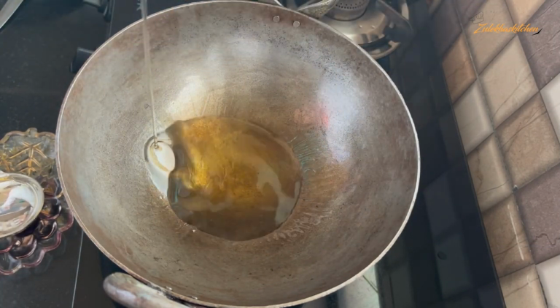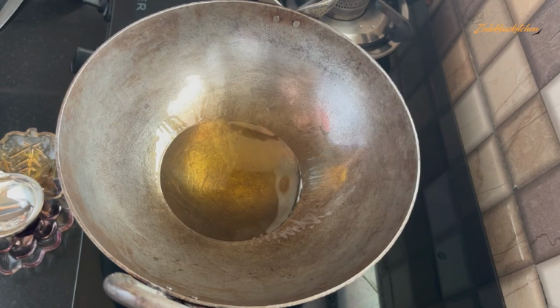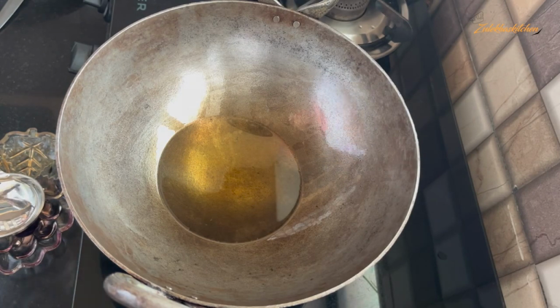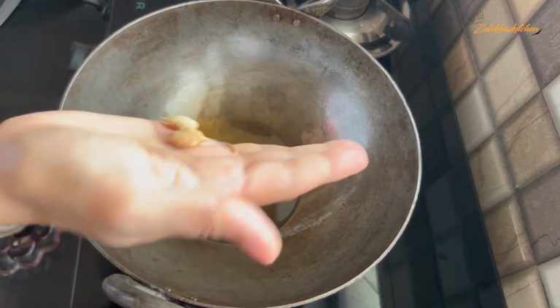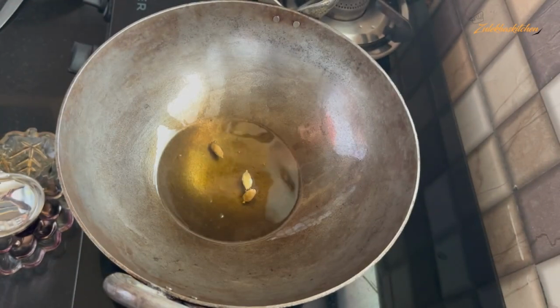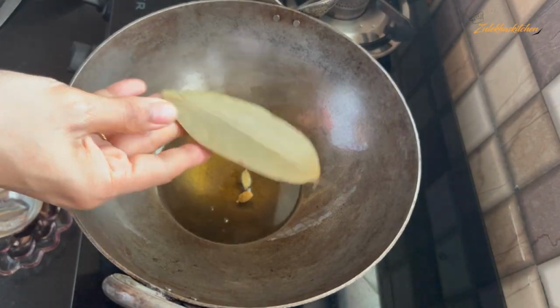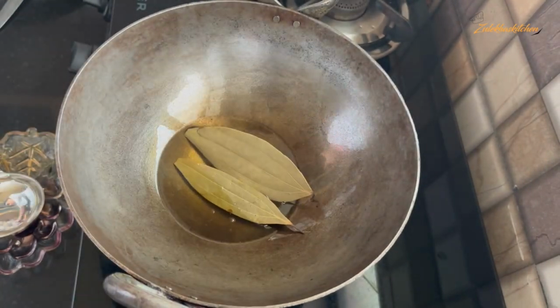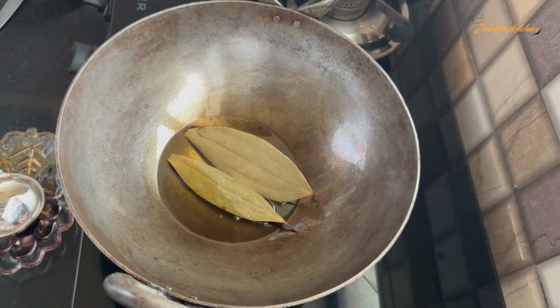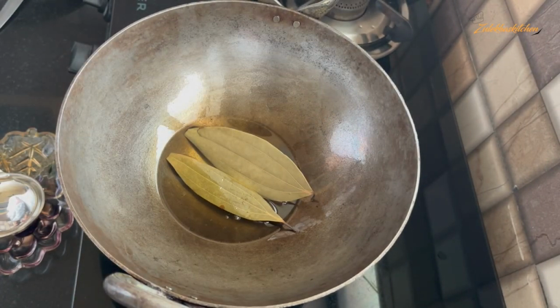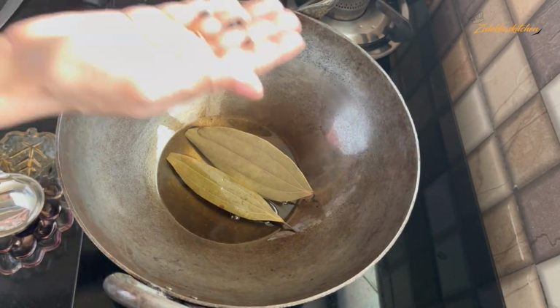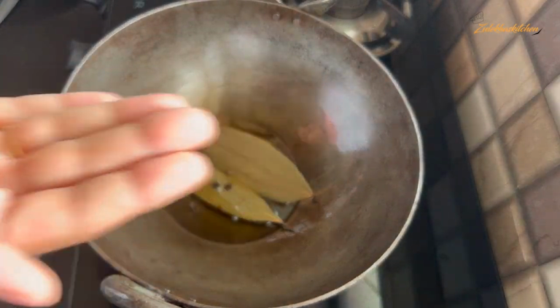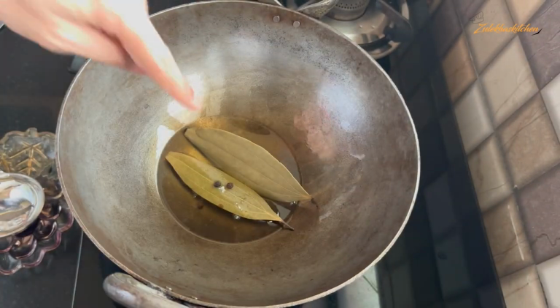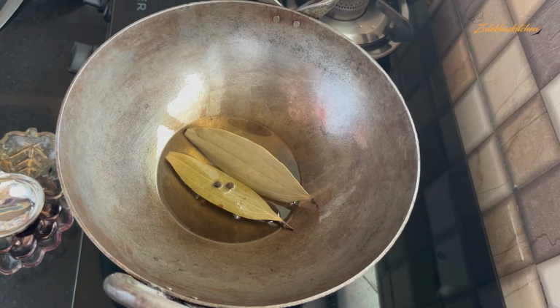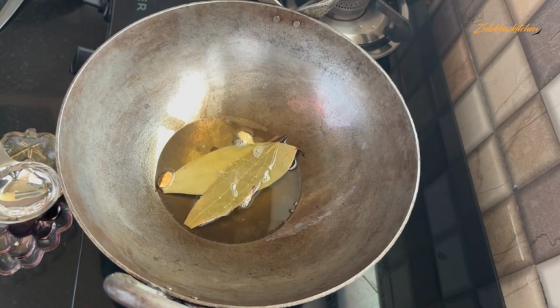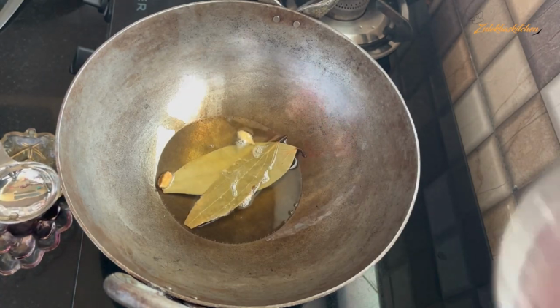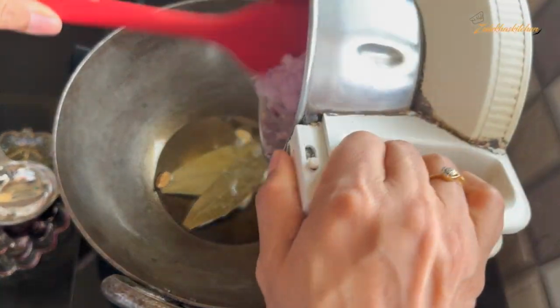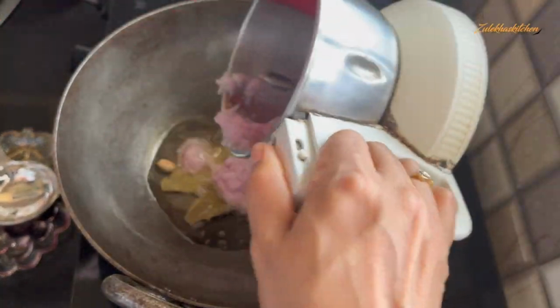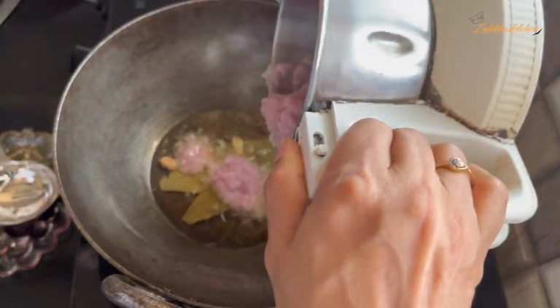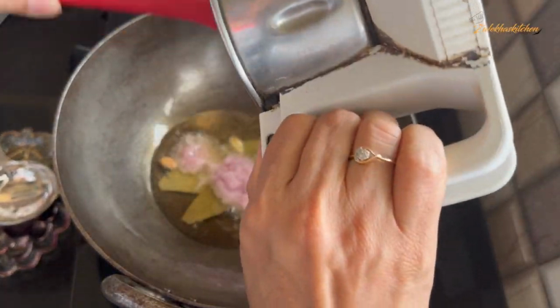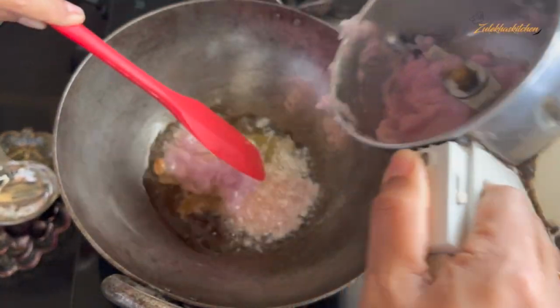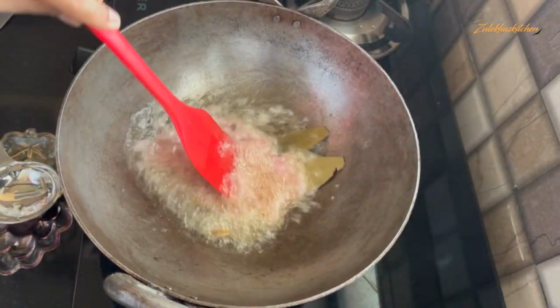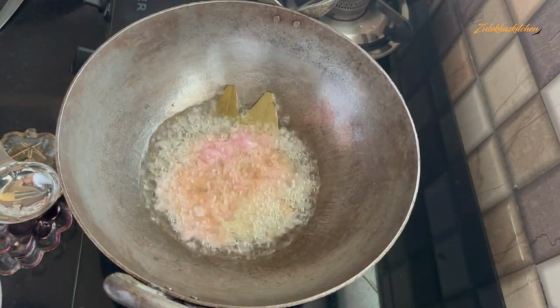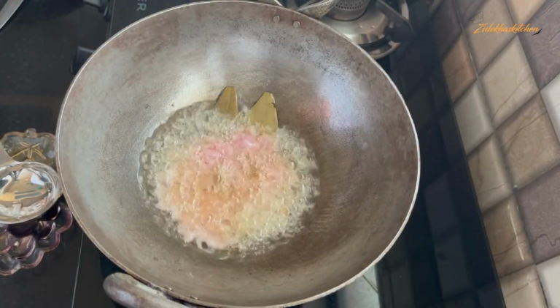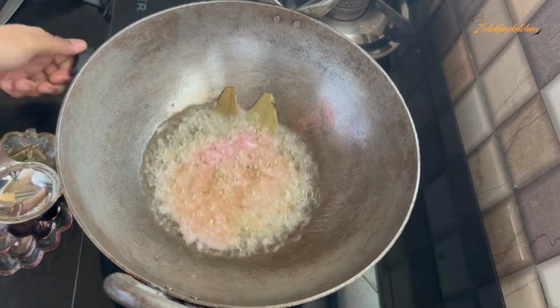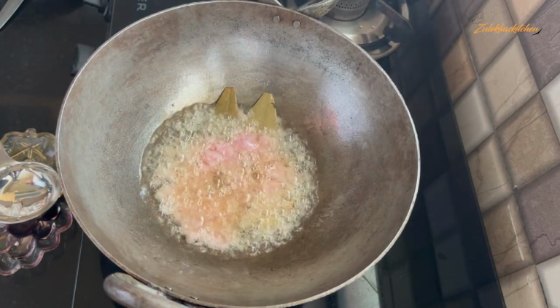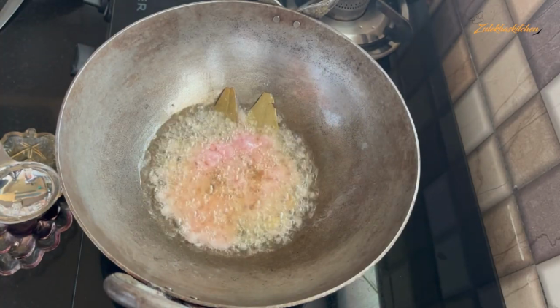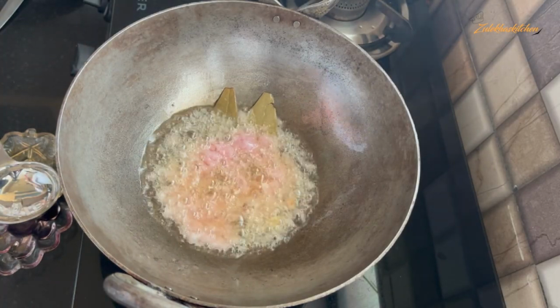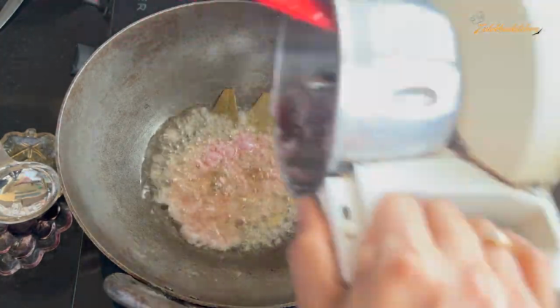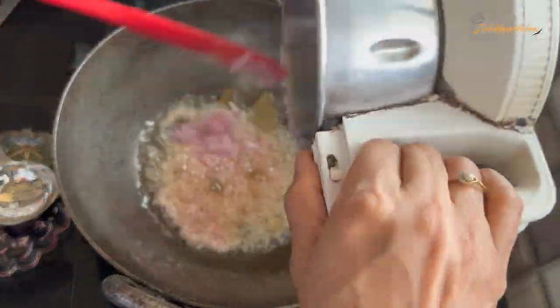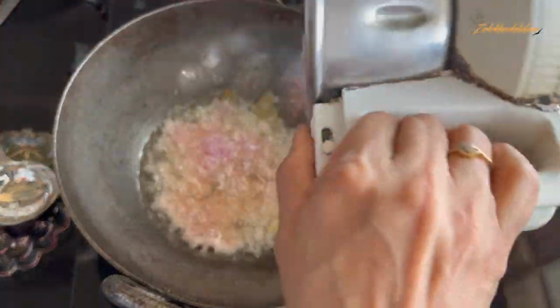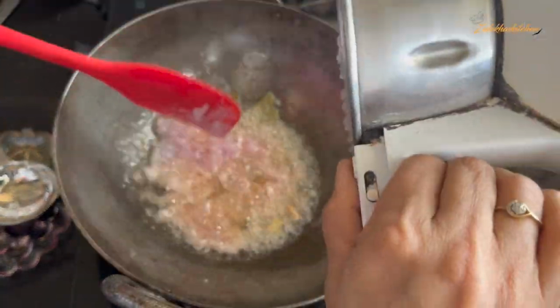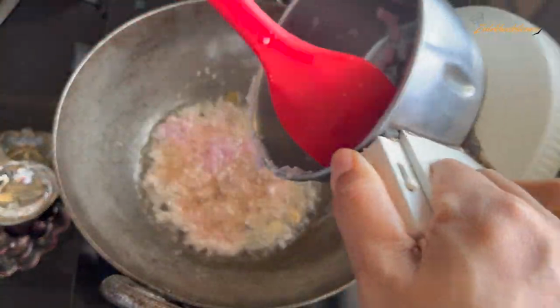Add salt to the plate. I will add 2 to 3 green chillies. When it is ready, put it on the side. I will slowly set the flame to medium.